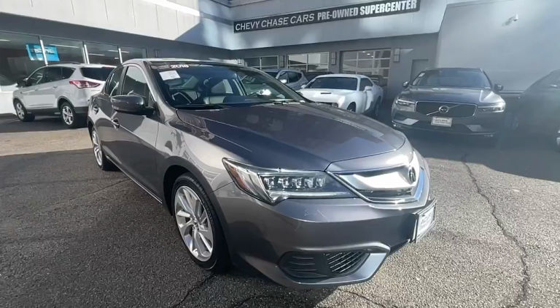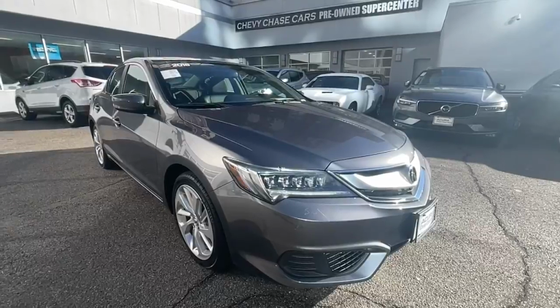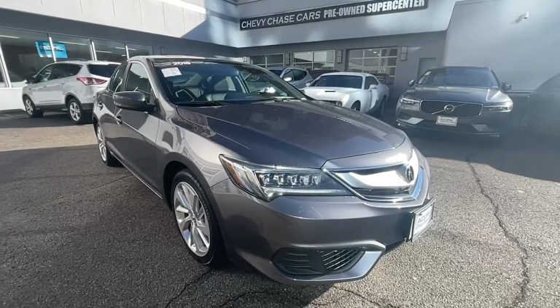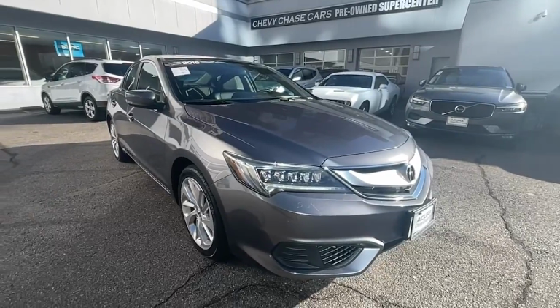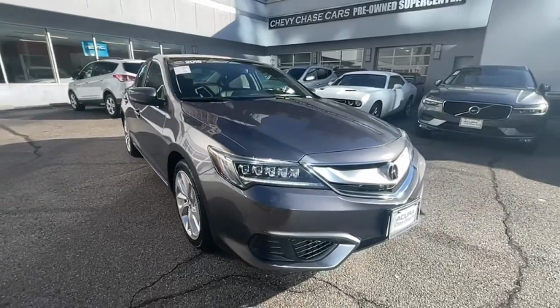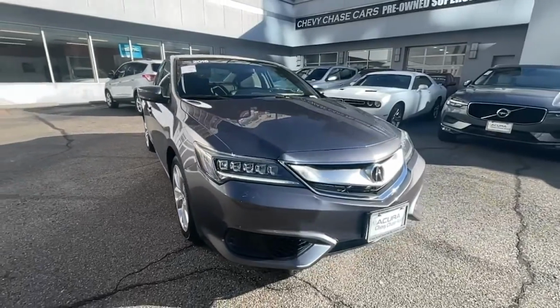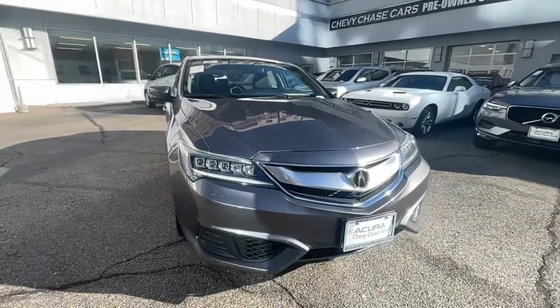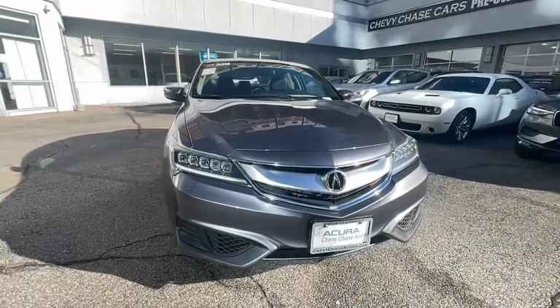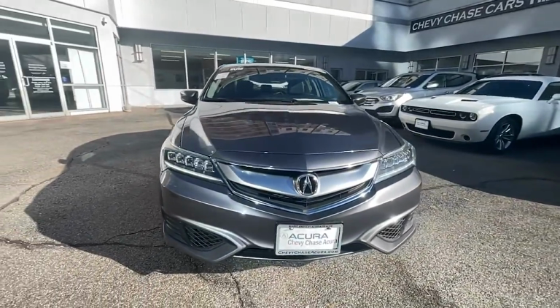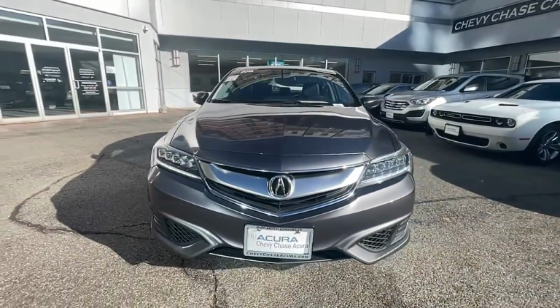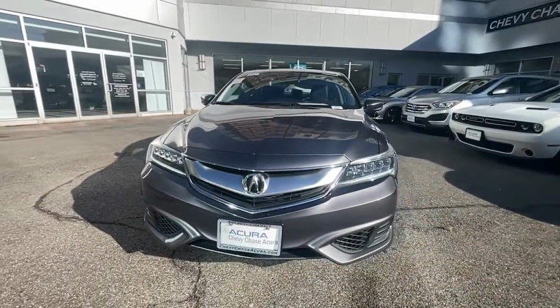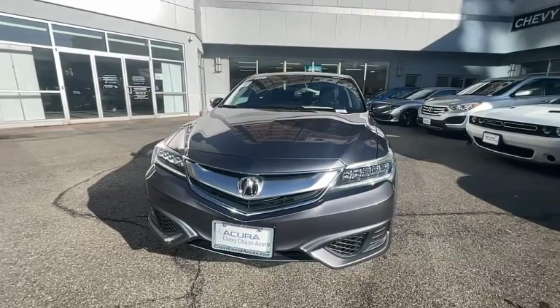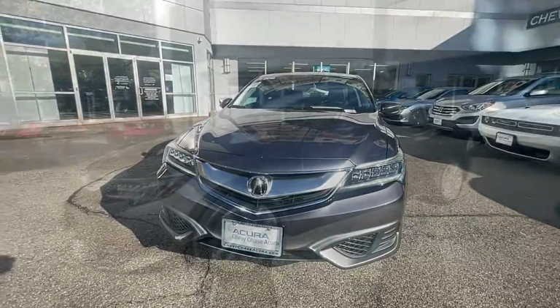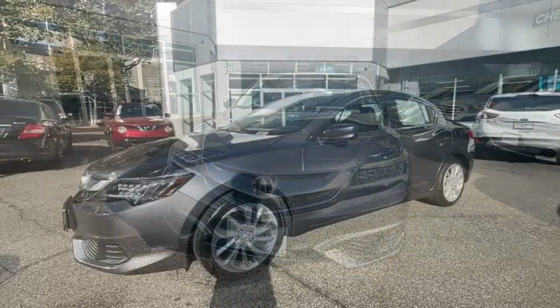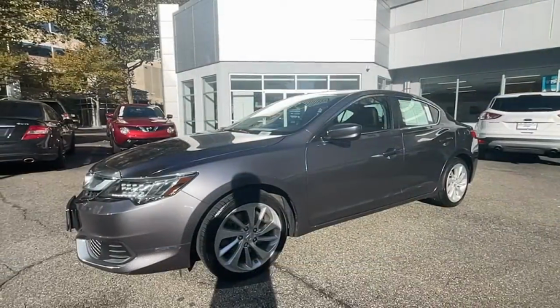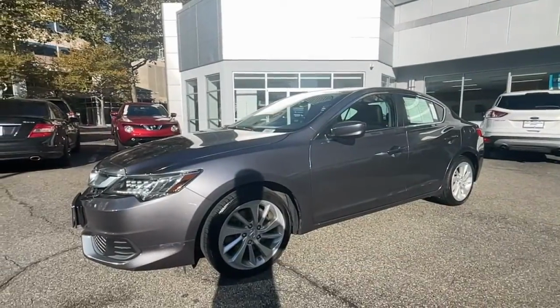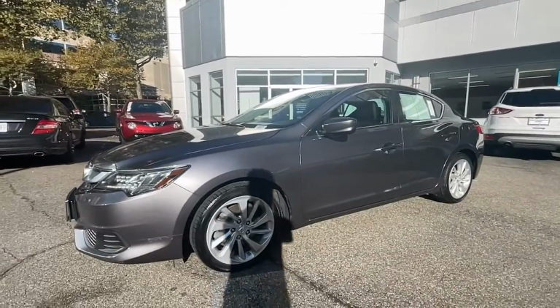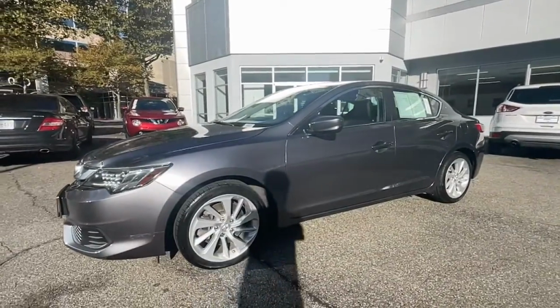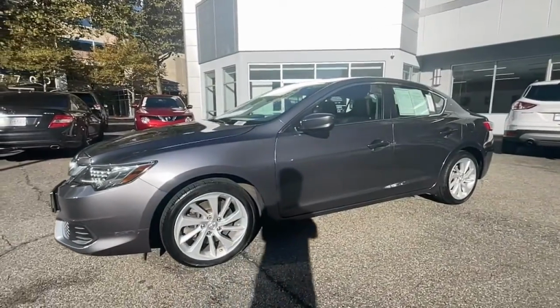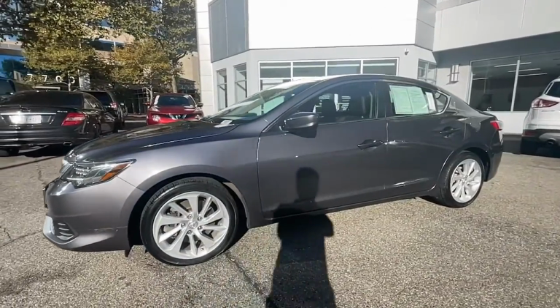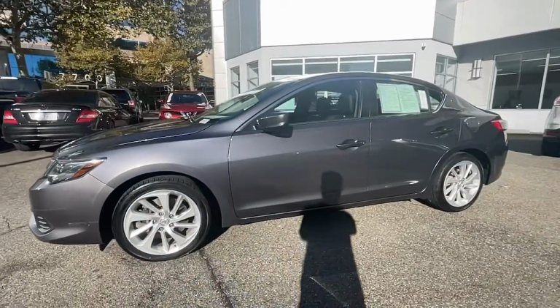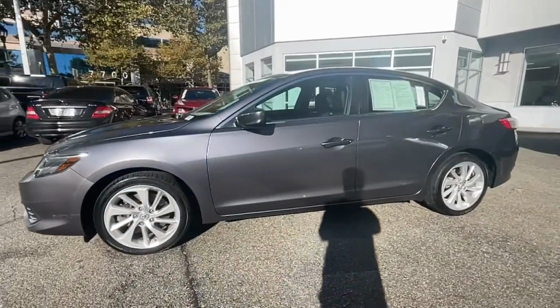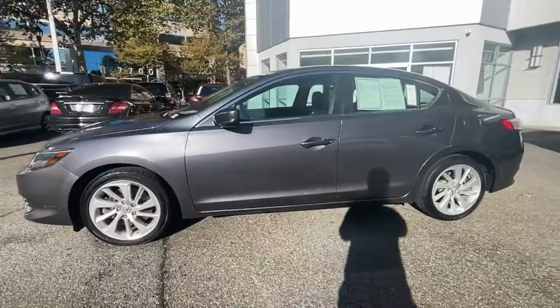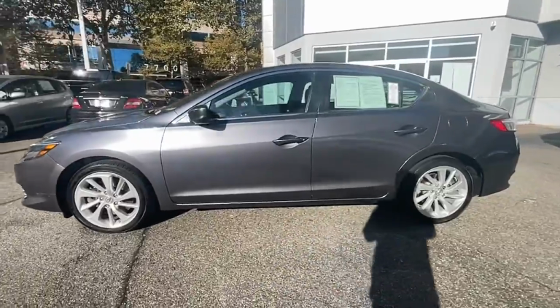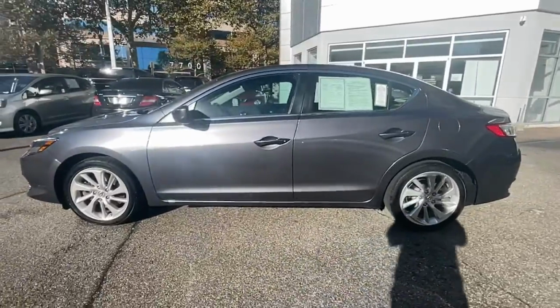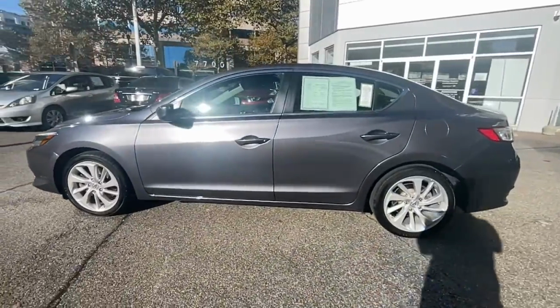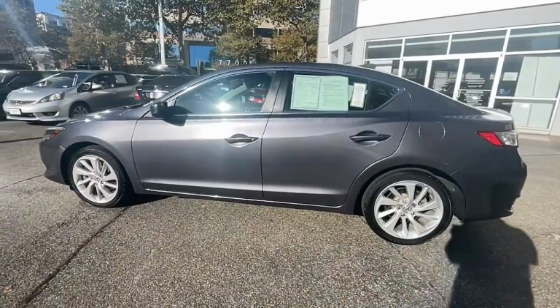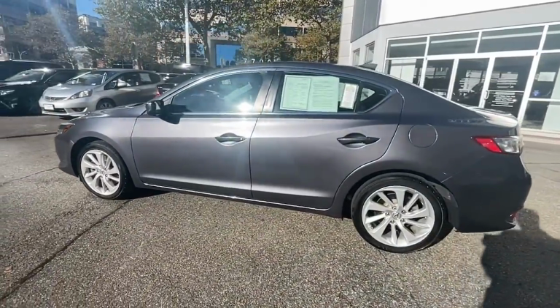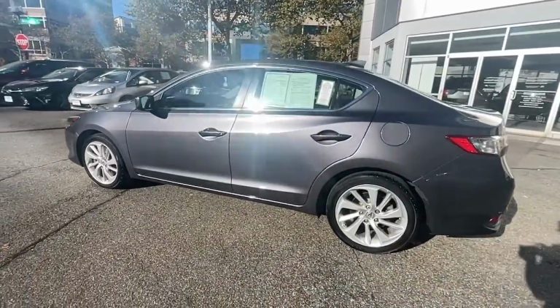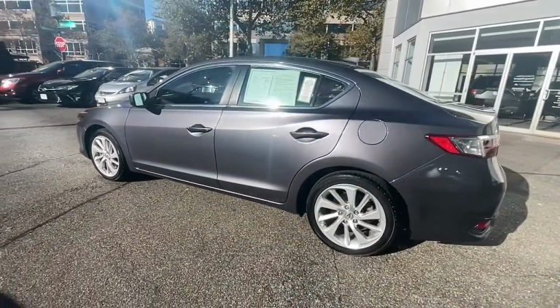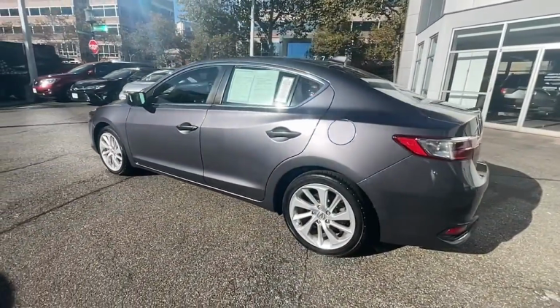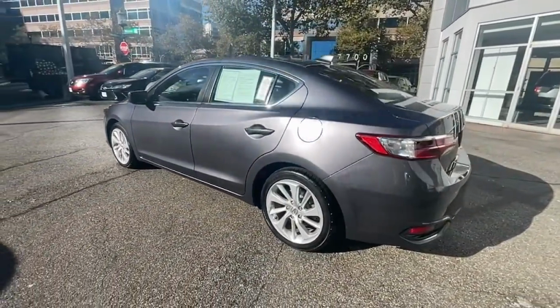You're going to love the 2018 Acura ILX. With less than 25,000 miles on the odometer, this vehicle stands out from the rest. Drive big in the bold ILX, Acura's compact sports sedan.